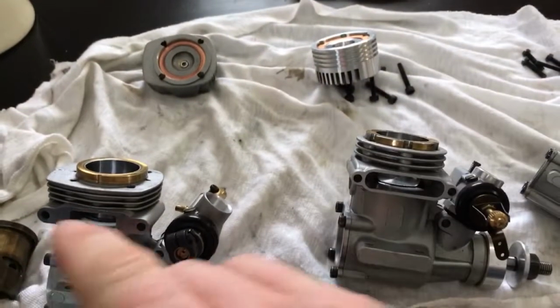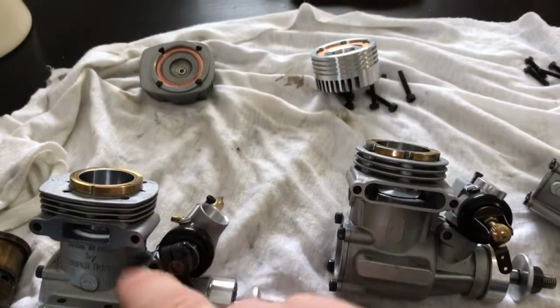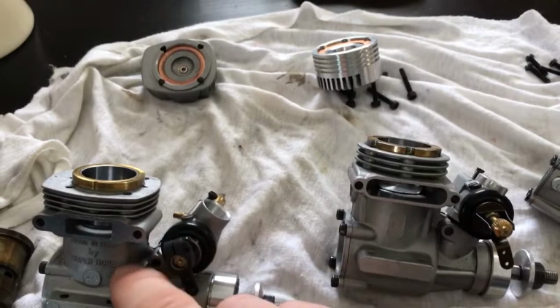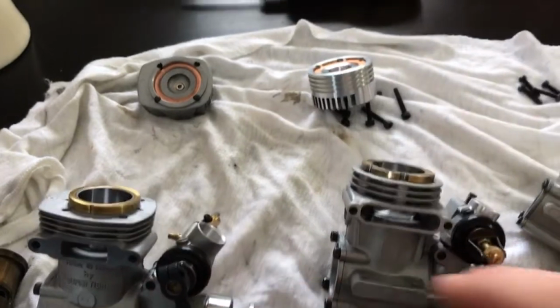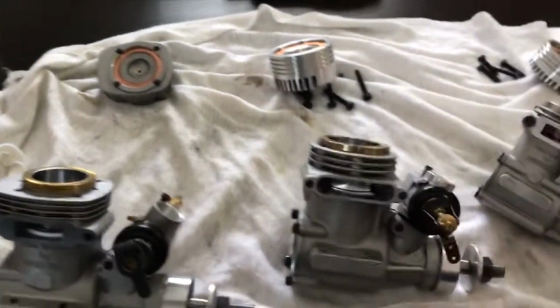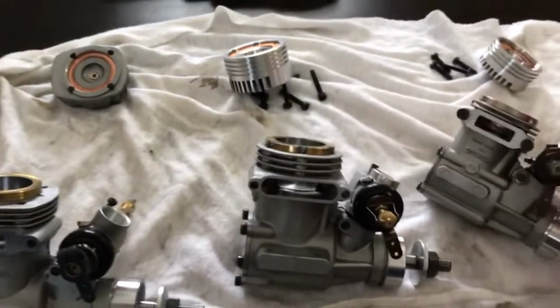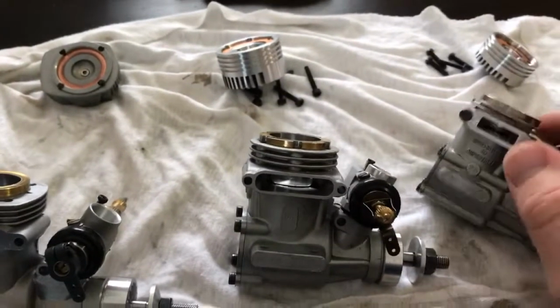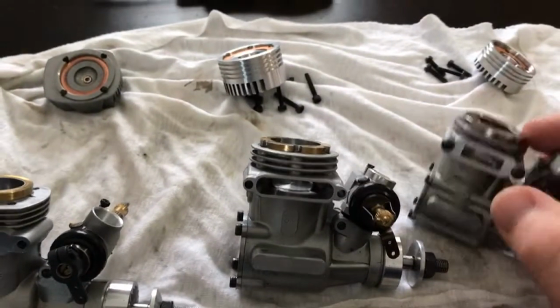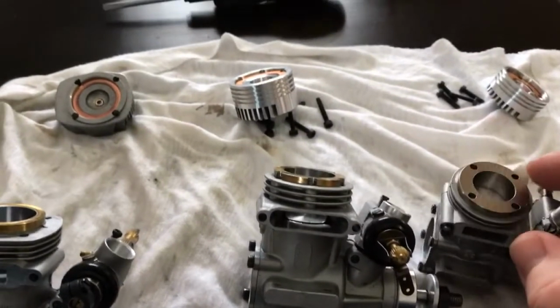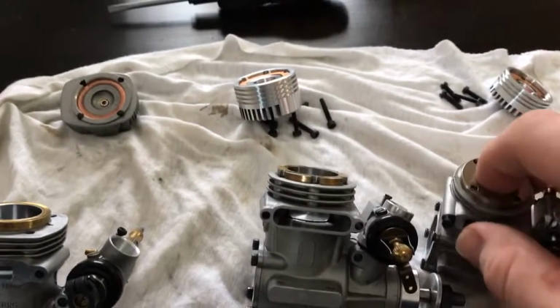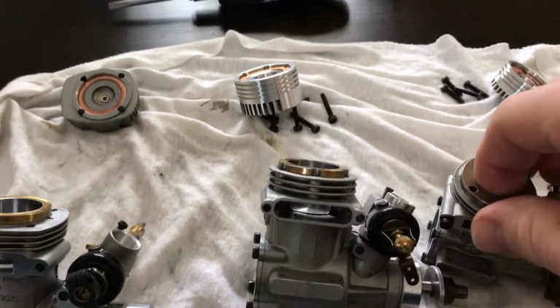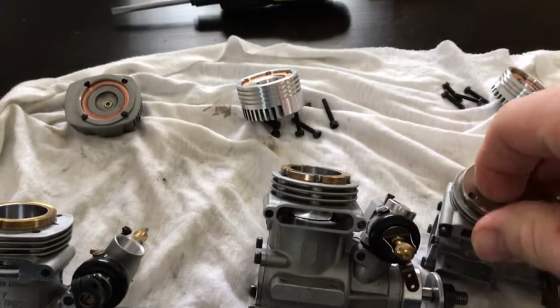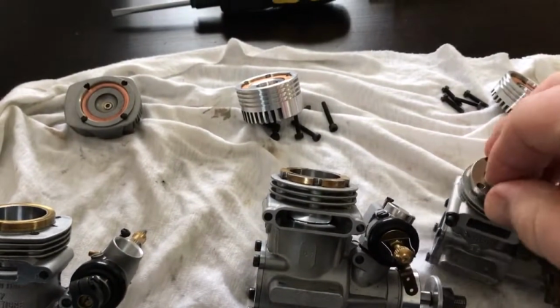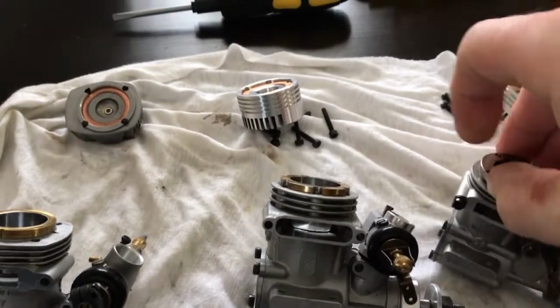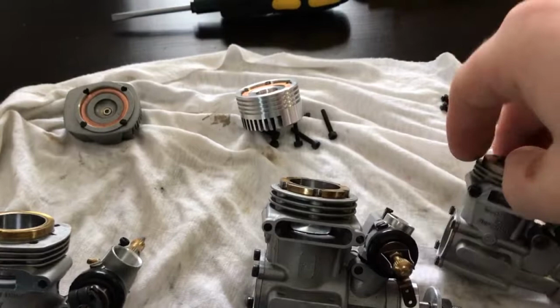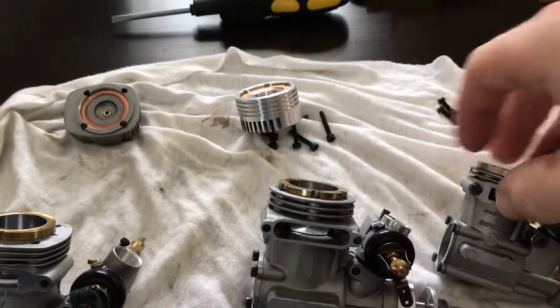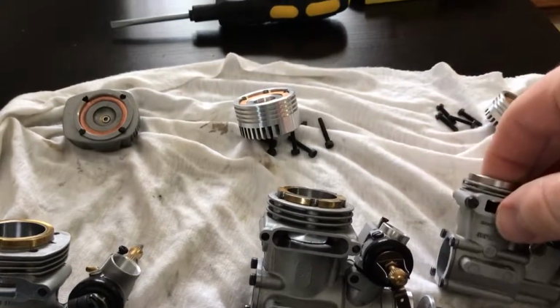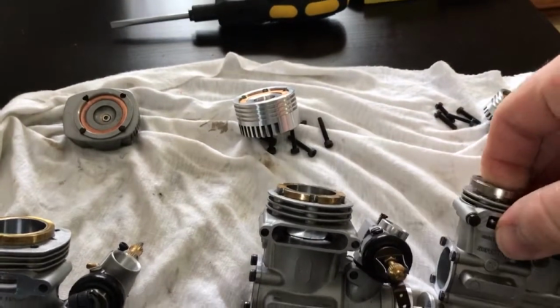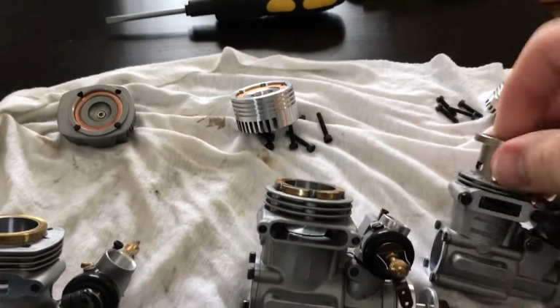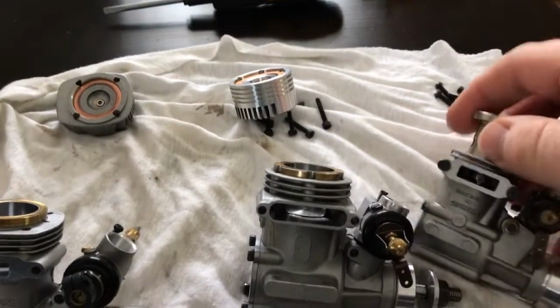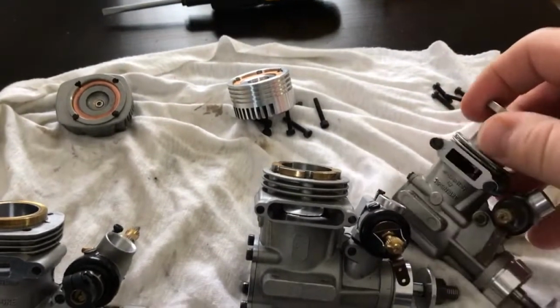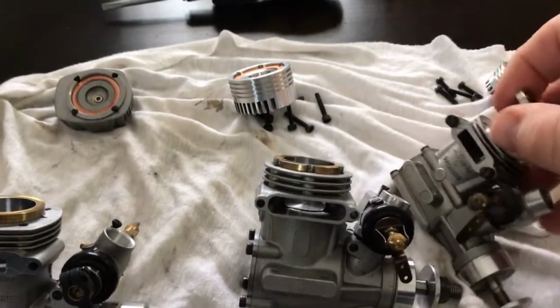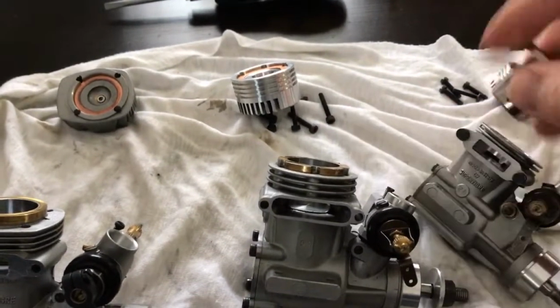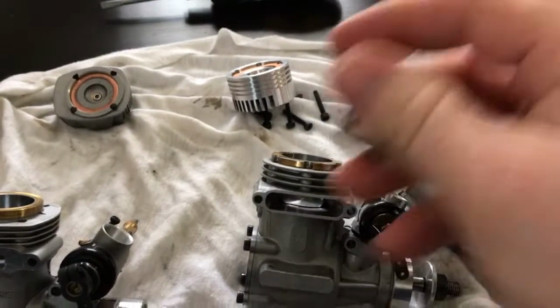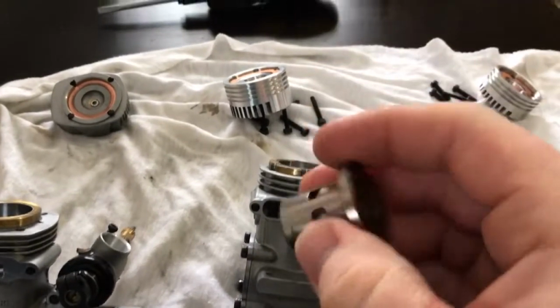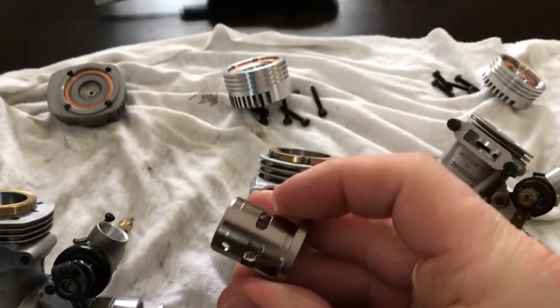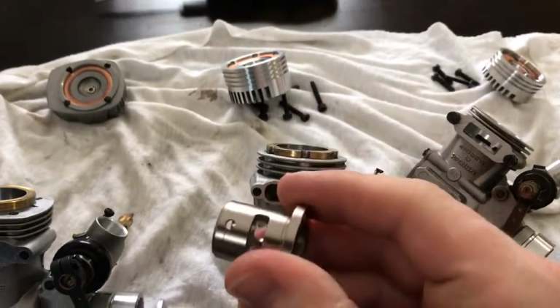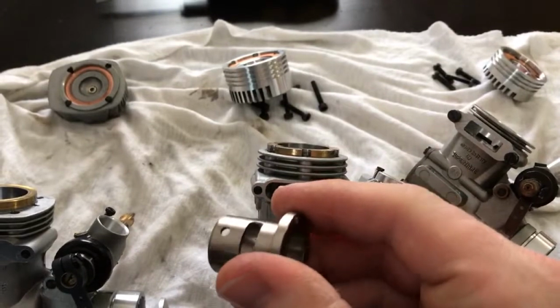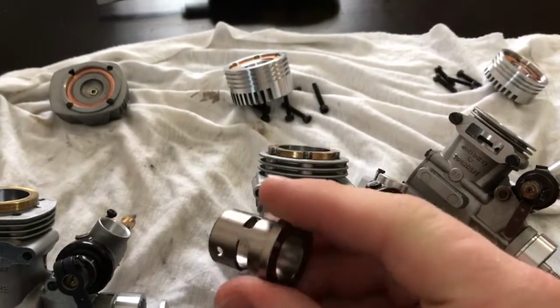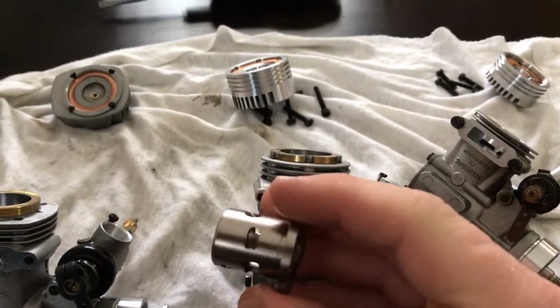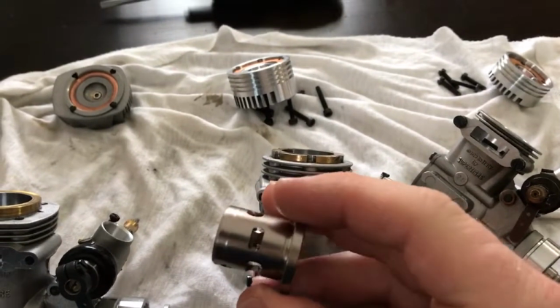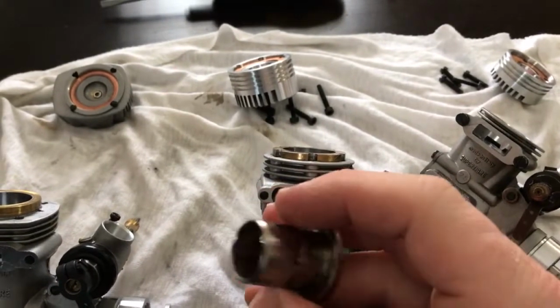On the GS45 here you can see brass on the outside. This S25, marked as a .25, I got off eBay — it's new, it's not been run — and it has plating on the outside of the cylinder. That obviously does not look like brass.